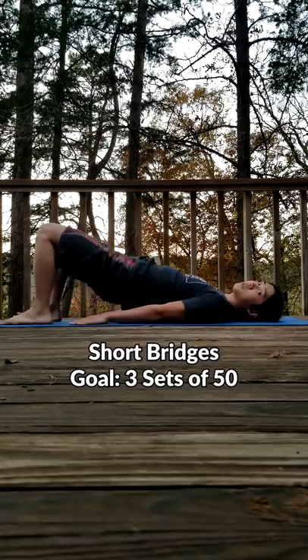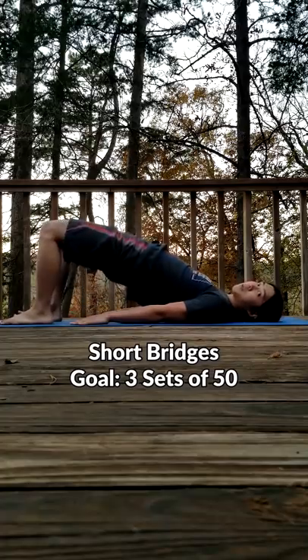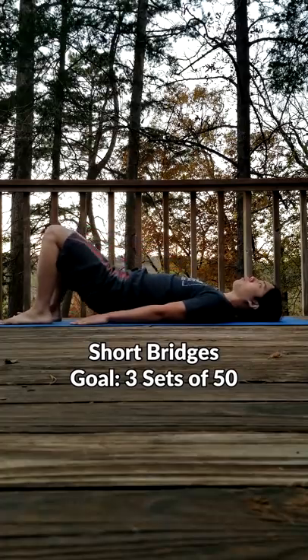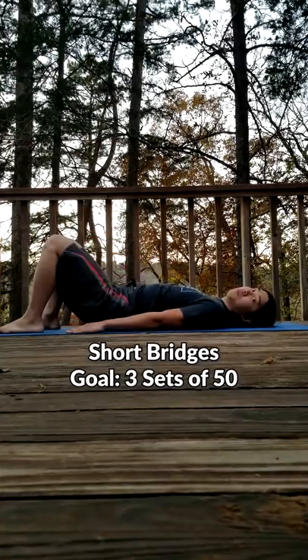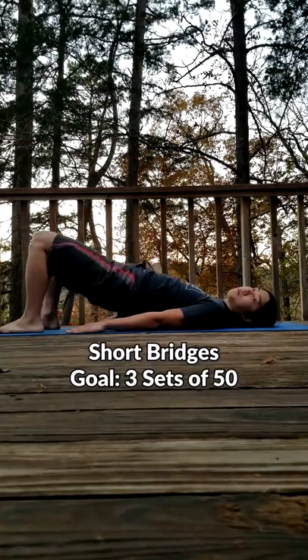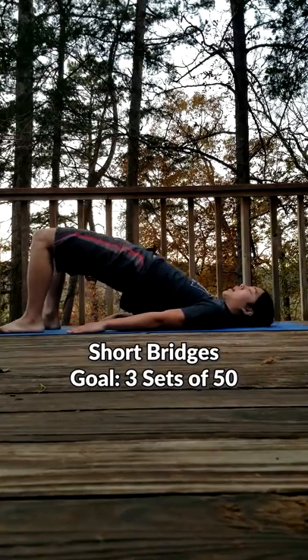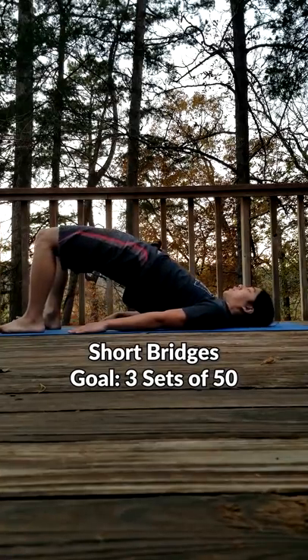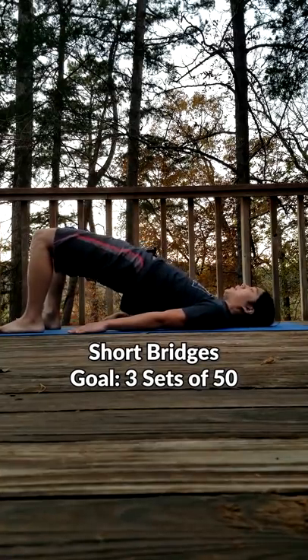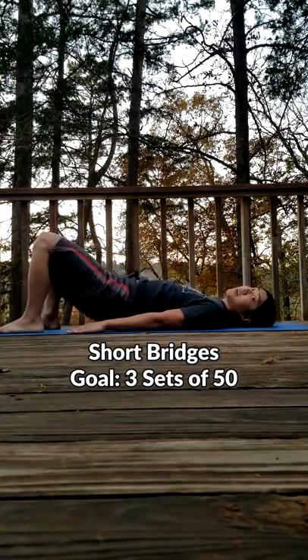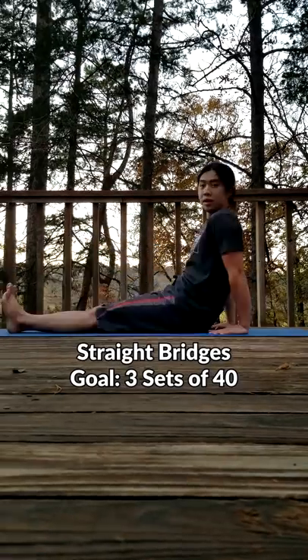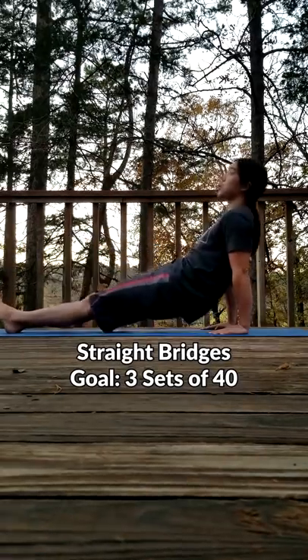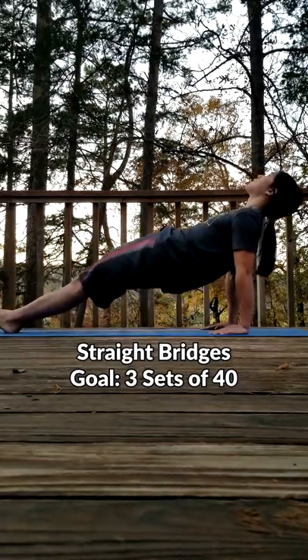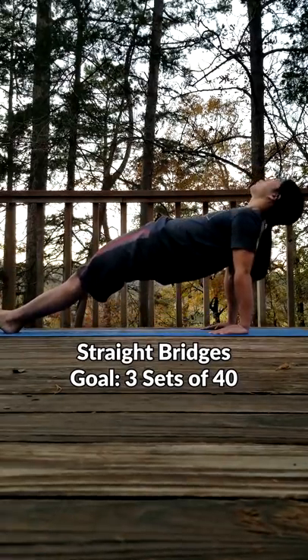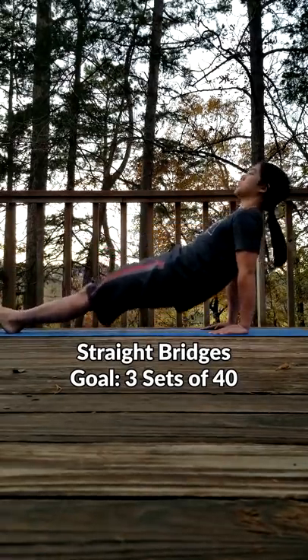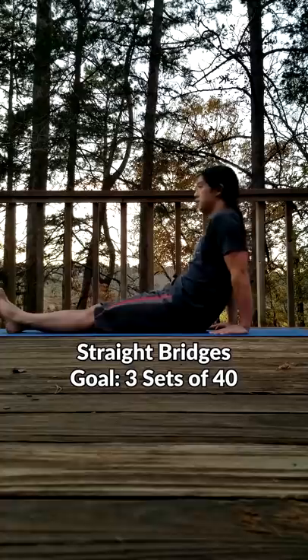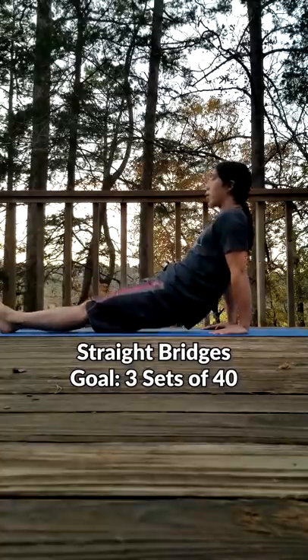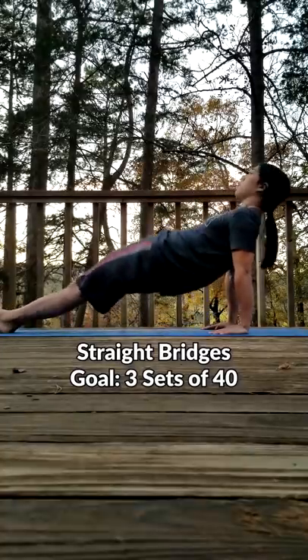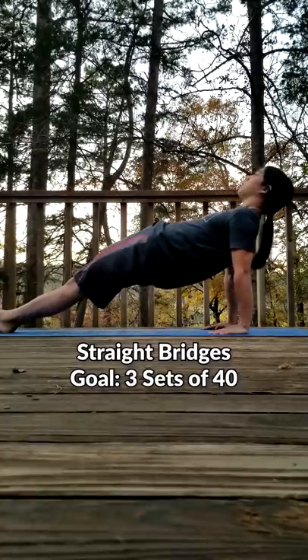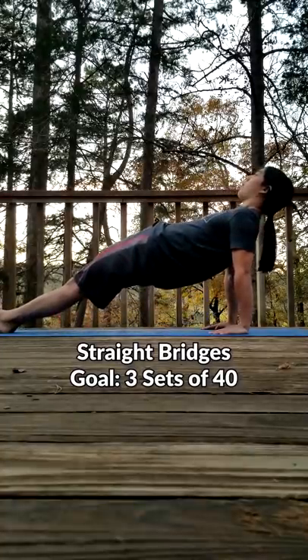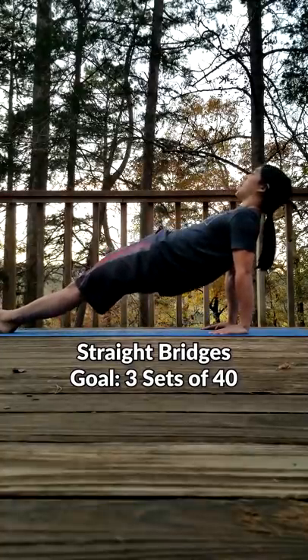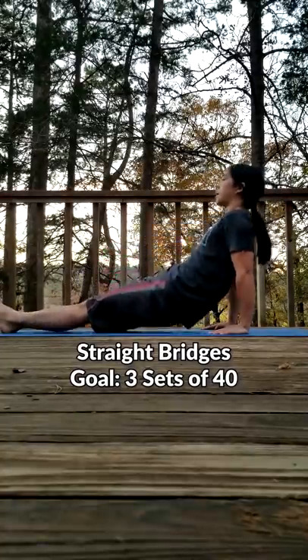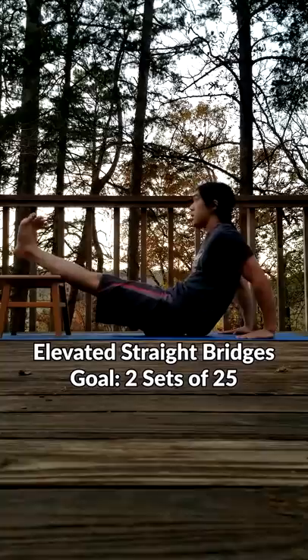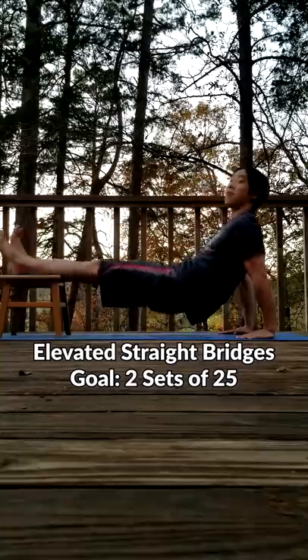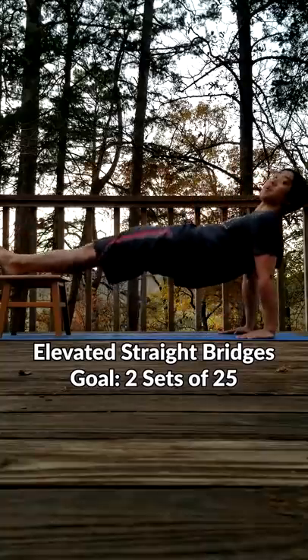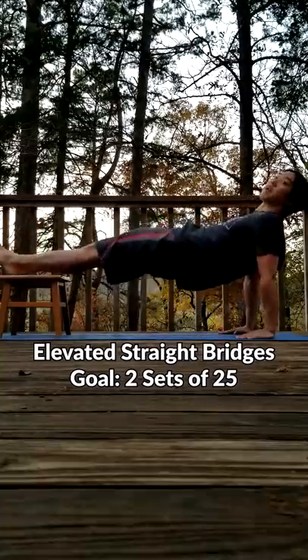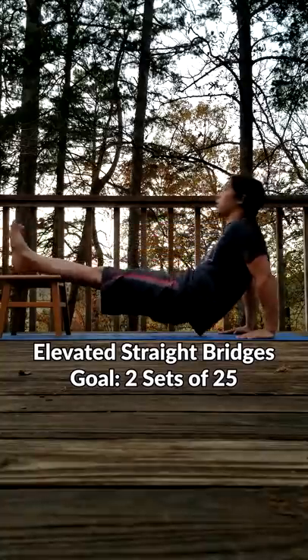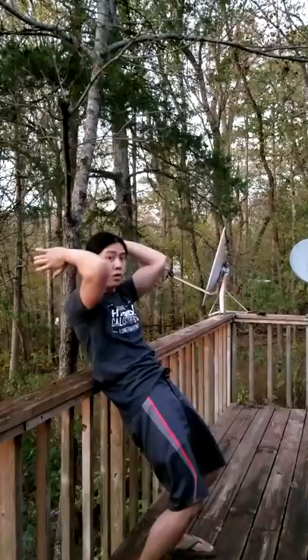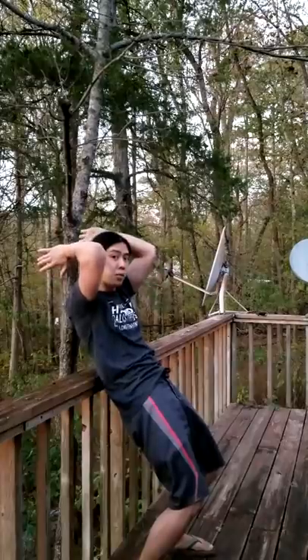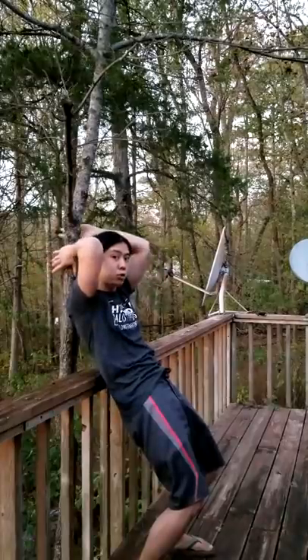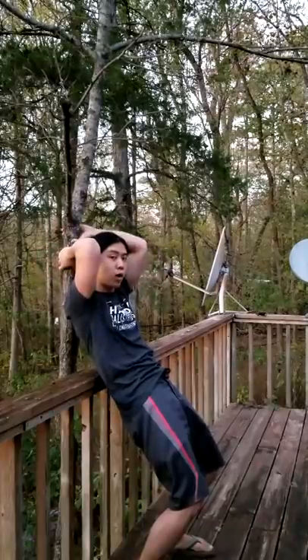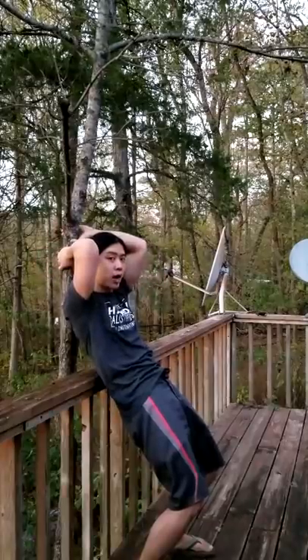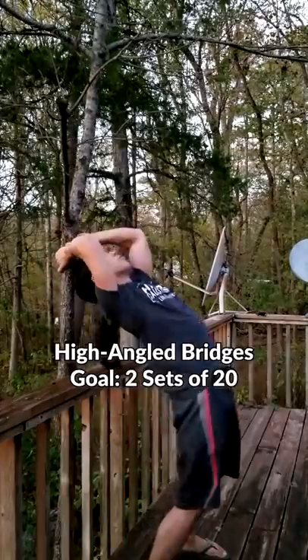You can start by doing some short bridges — push your hips up as high as you safely can and come back down. Next, you can move on to some straight bridges. Try one second up, two second pause, and come back down. You can elevate your feet to make it a little harder. Grab onto a pole, tree, or wall at shoulder height. From here, we can do high-angled bridges.